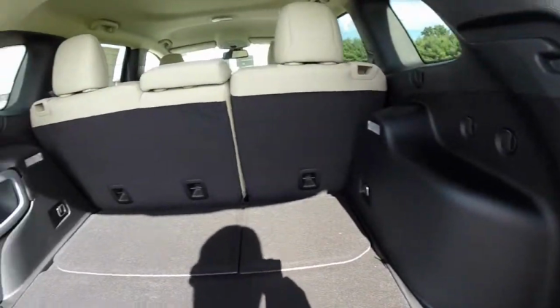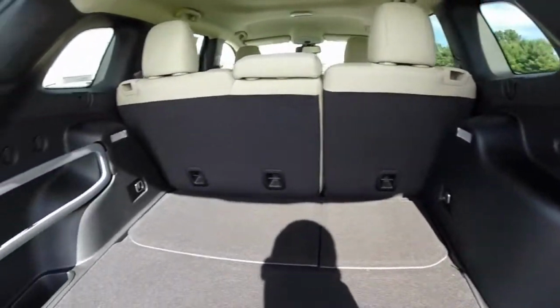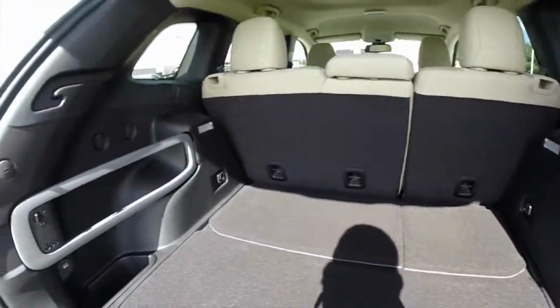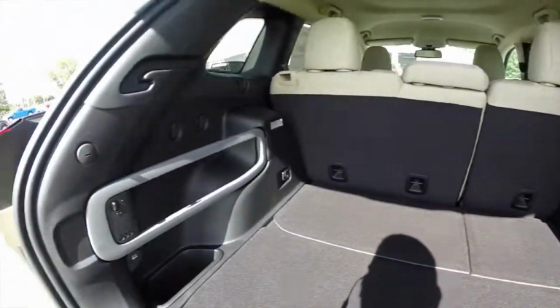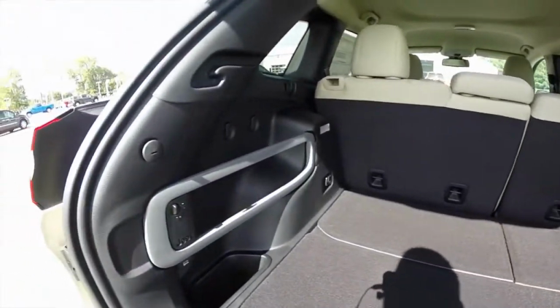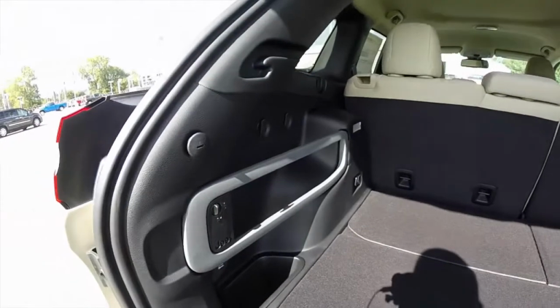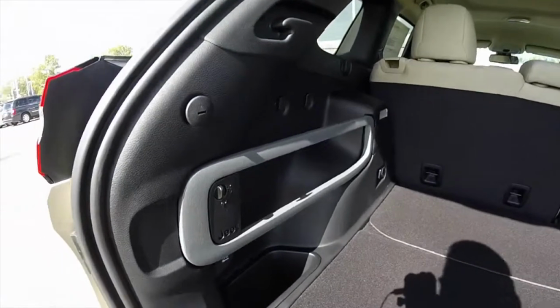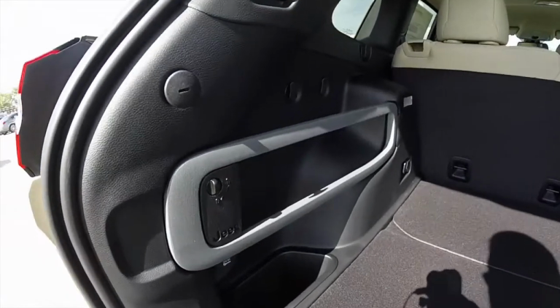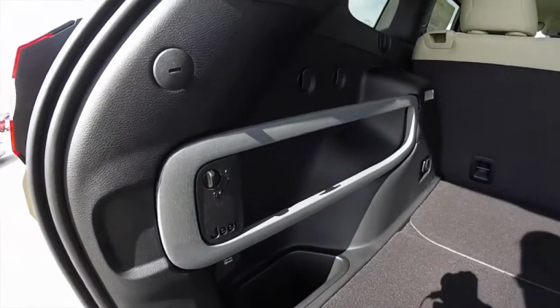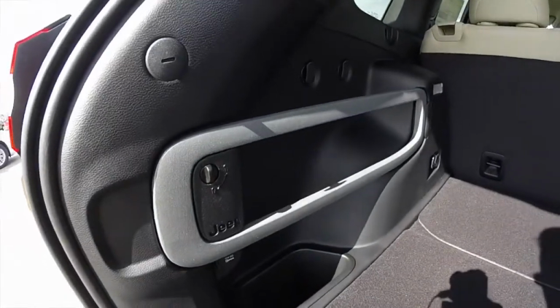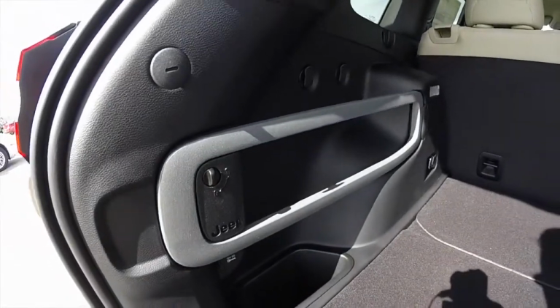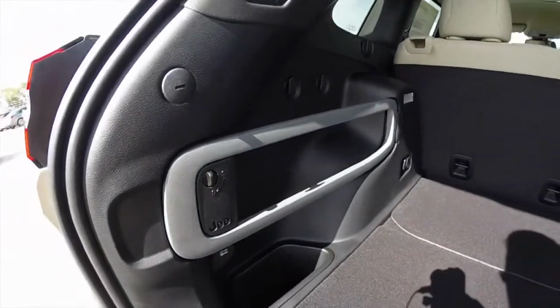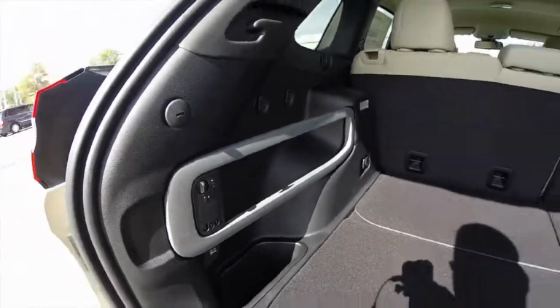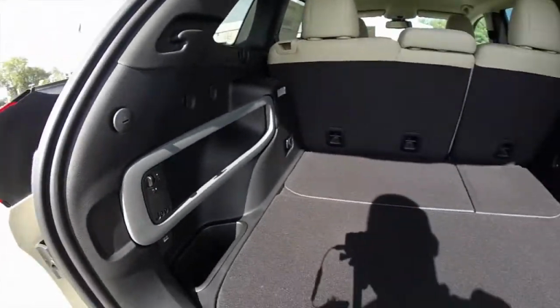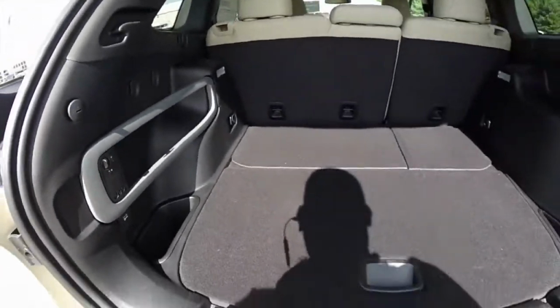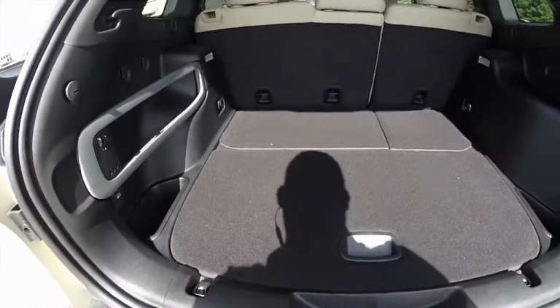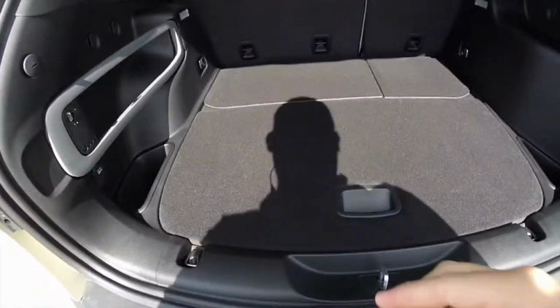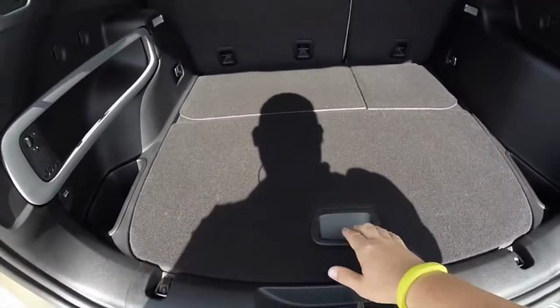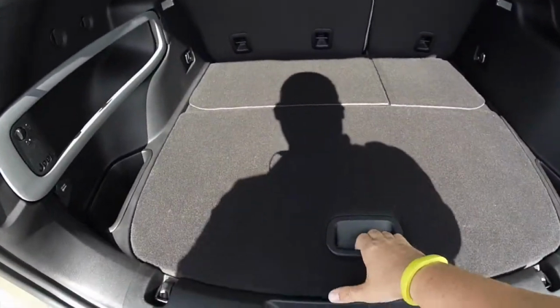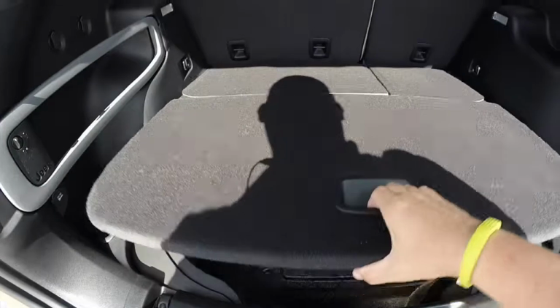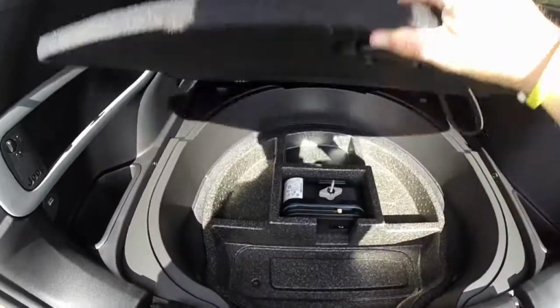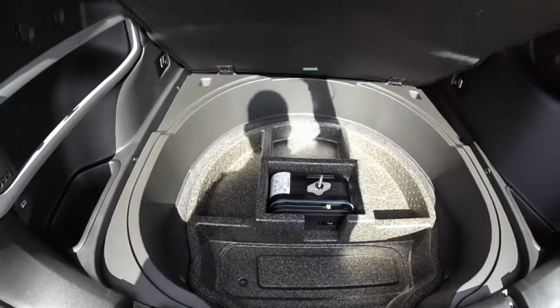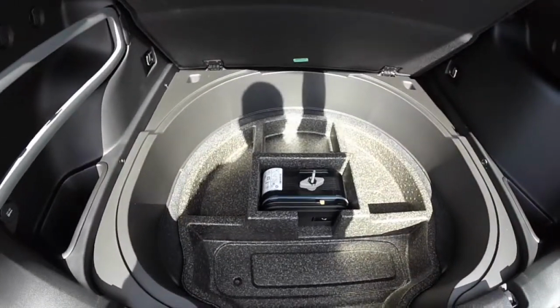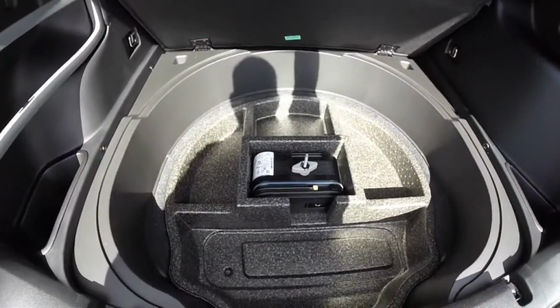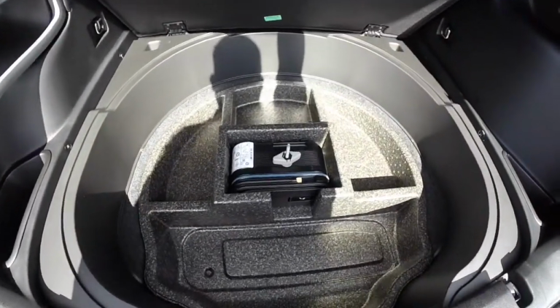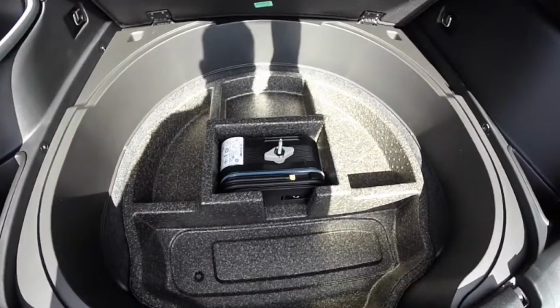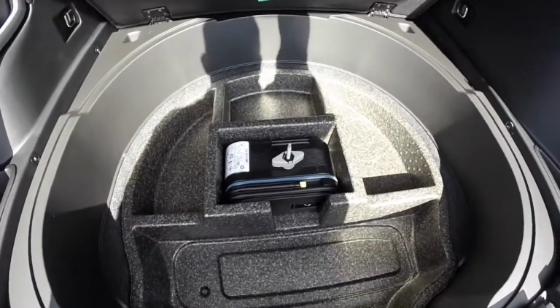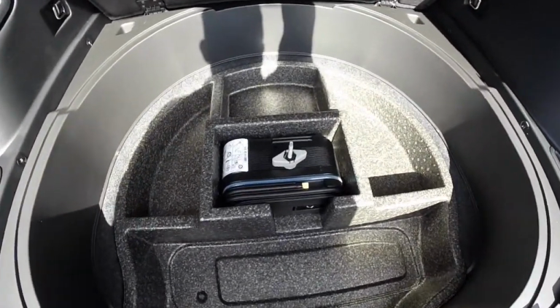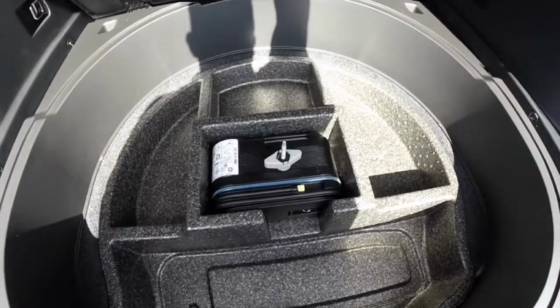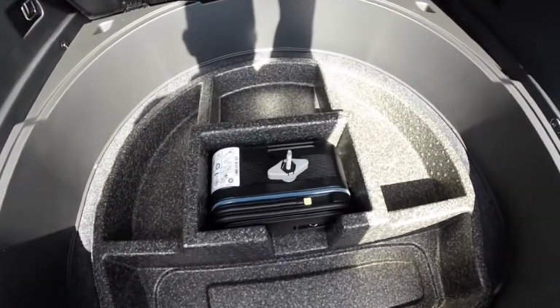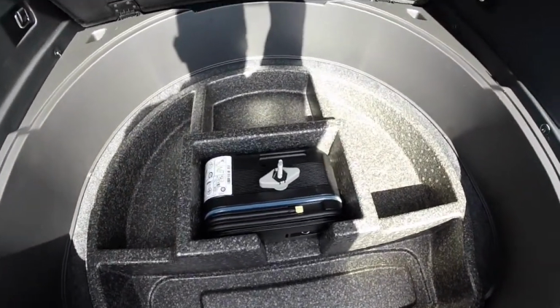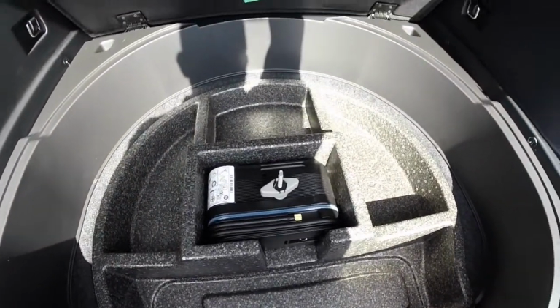There's a large luggage area. It doesn't have a spare tire, but it does have an inflation kit.